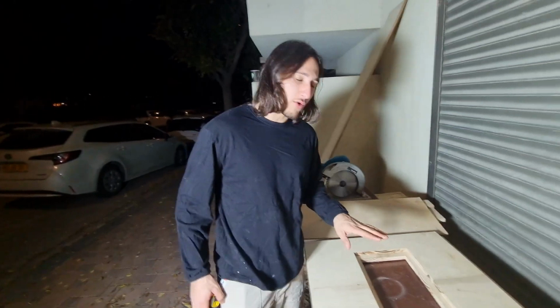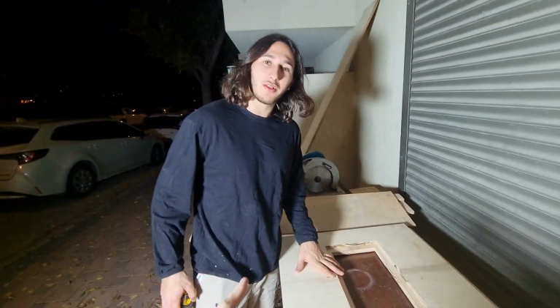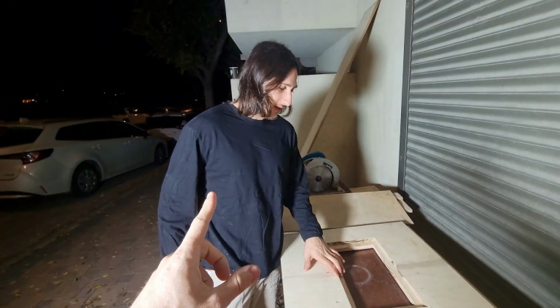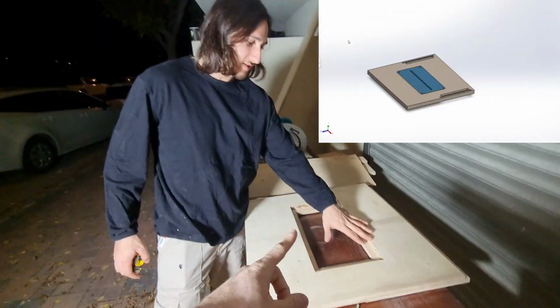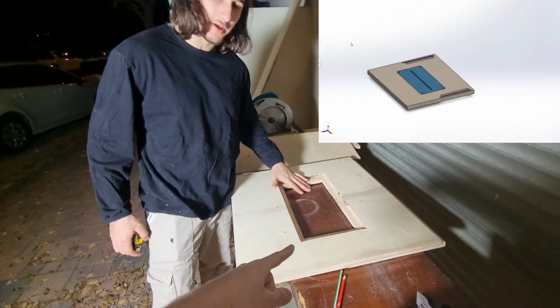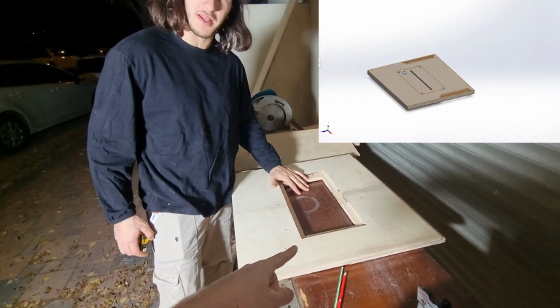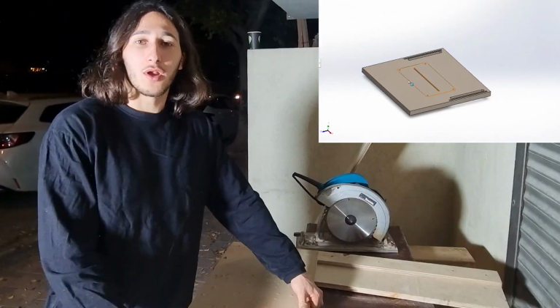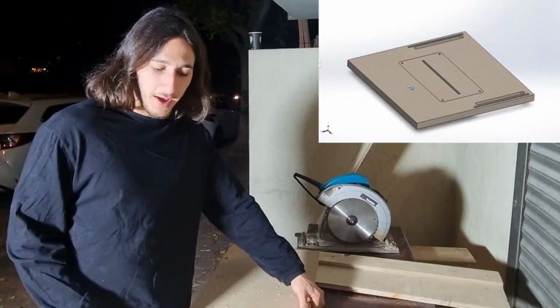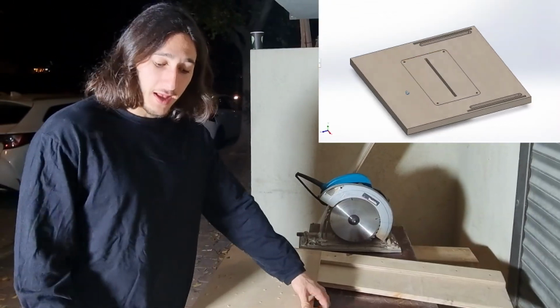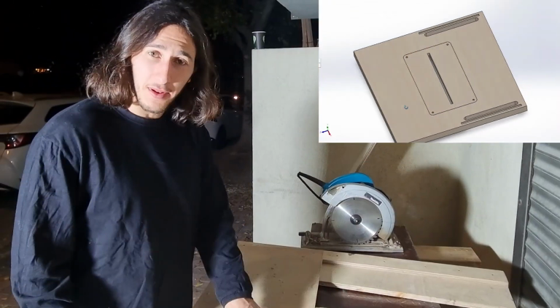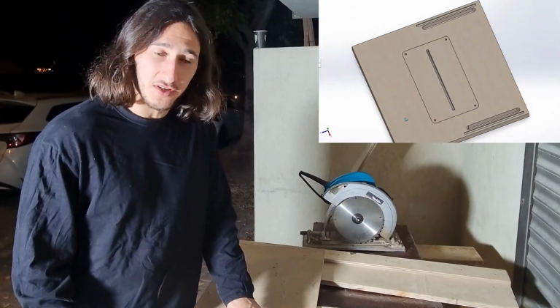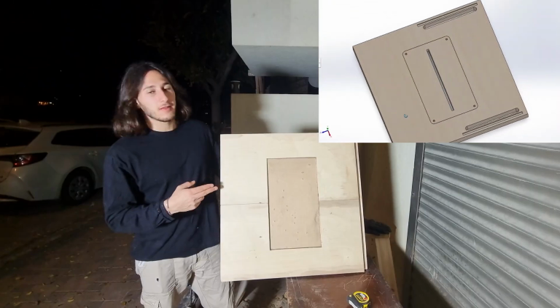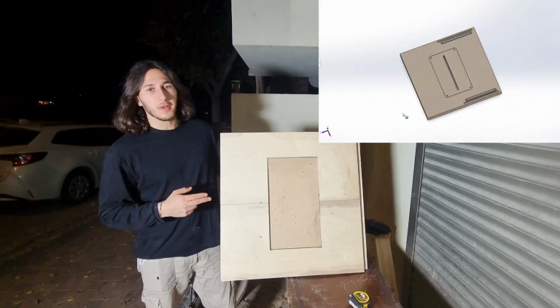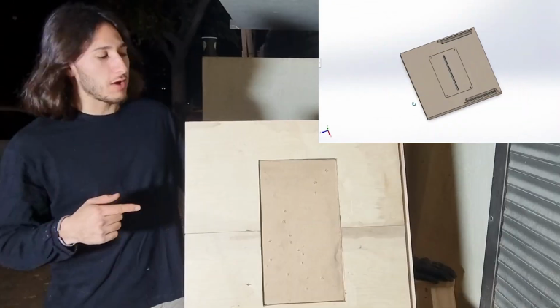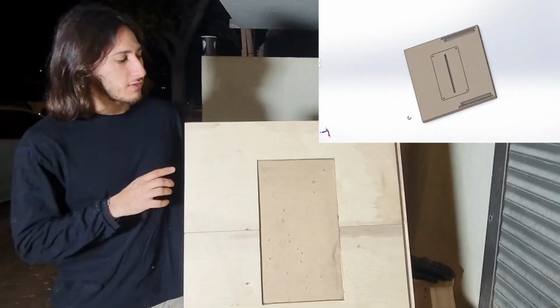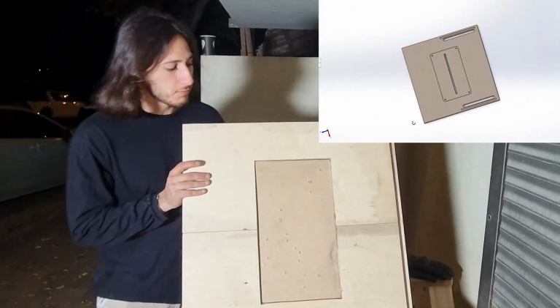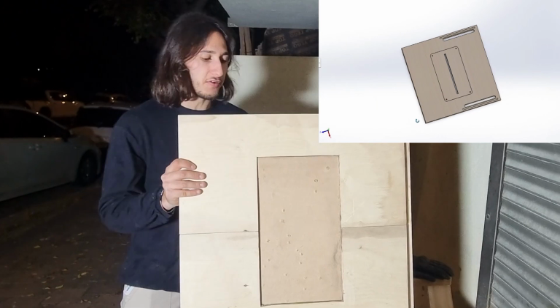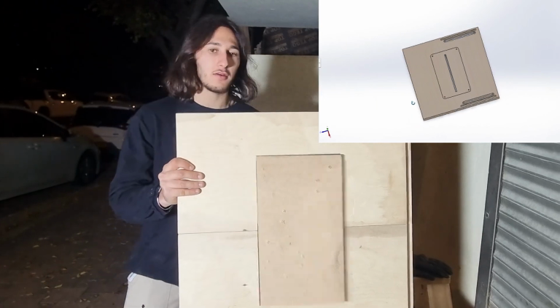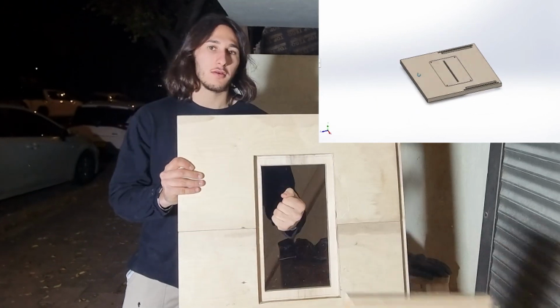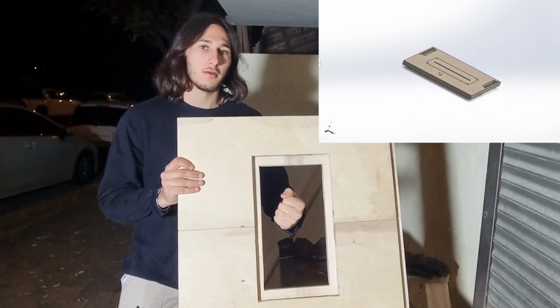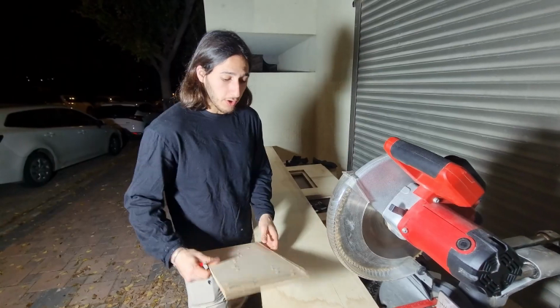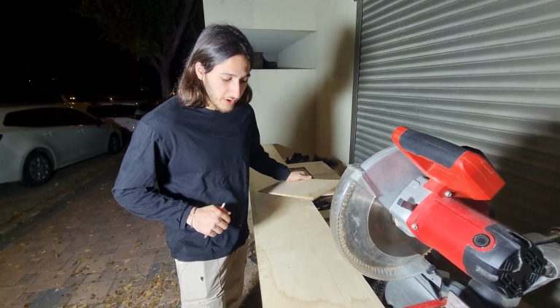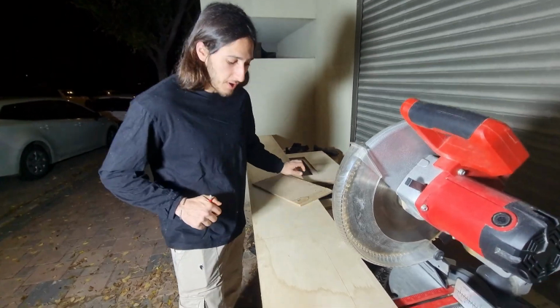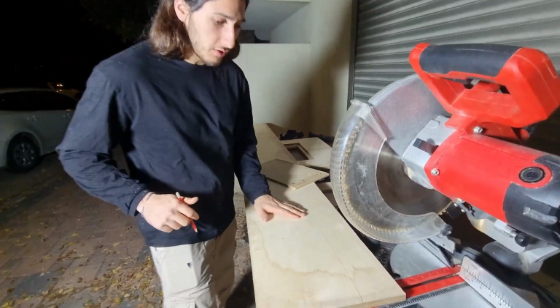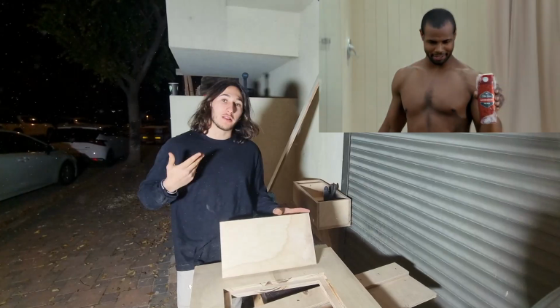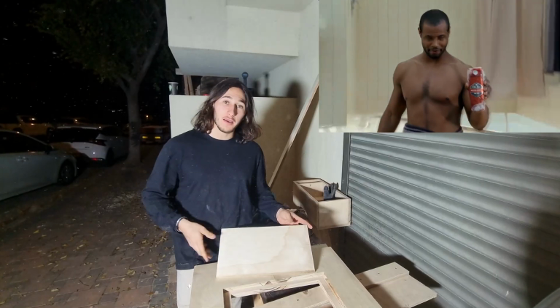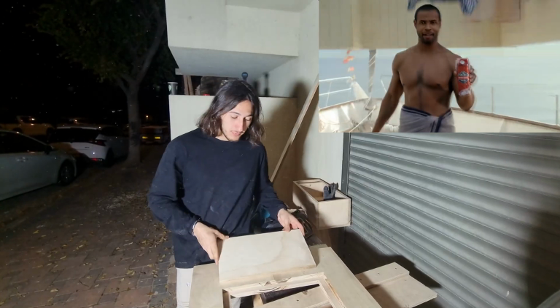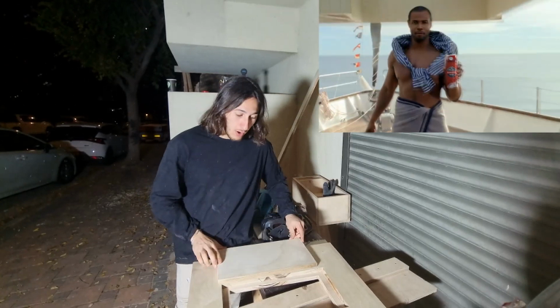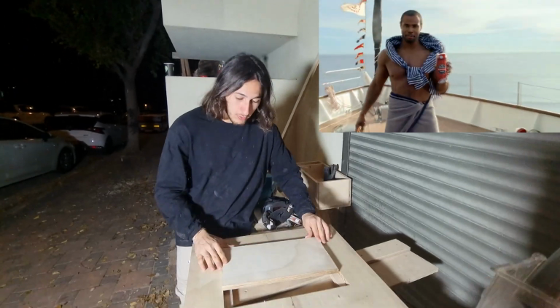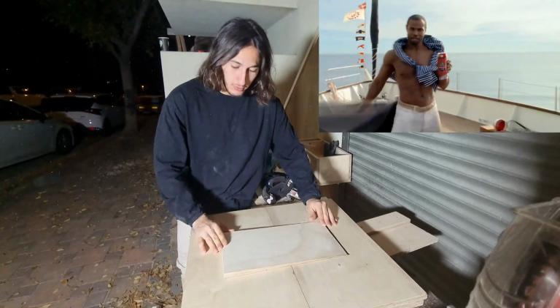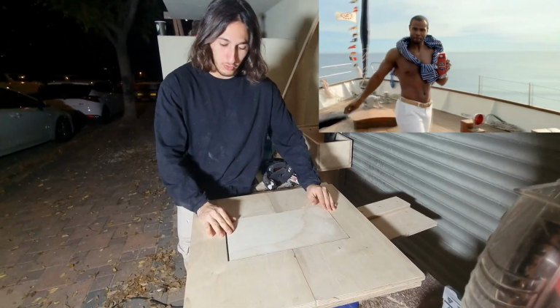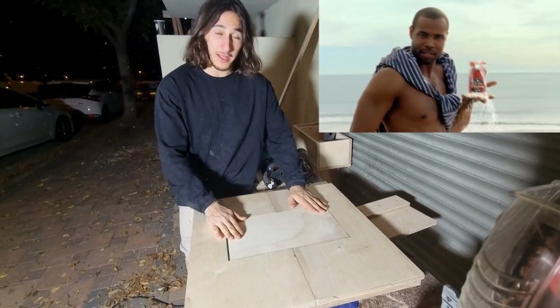Now we need to make the piece in the middle. We're going to make a template first. This is the template — now you can see, perfect. Now we're going to erase the measurement. Look at that.